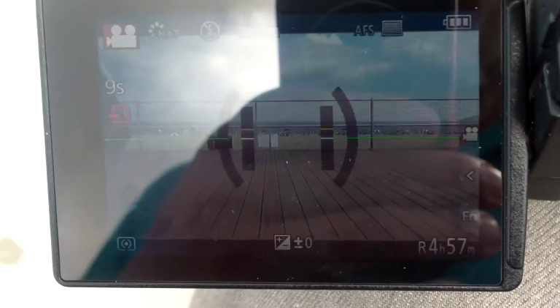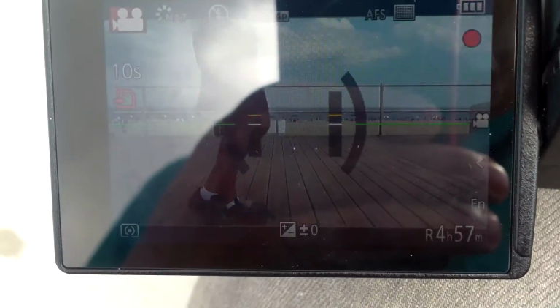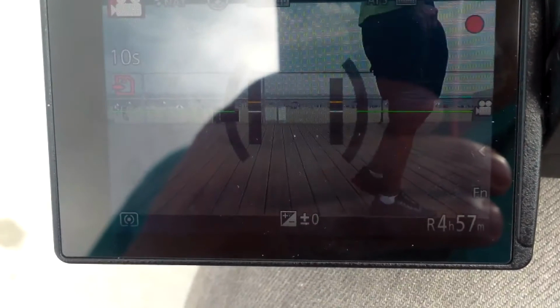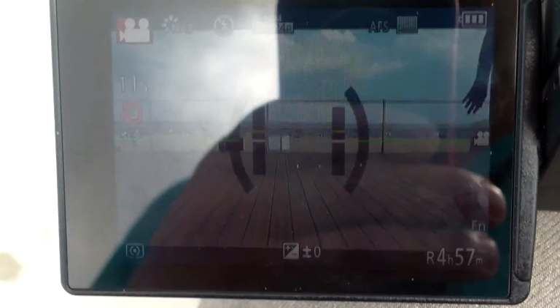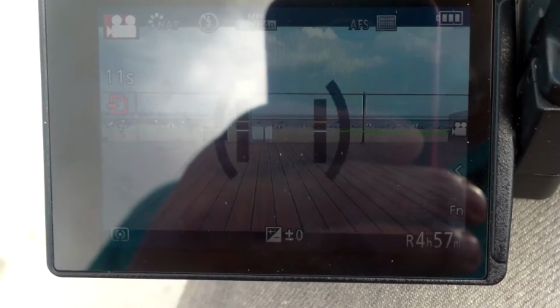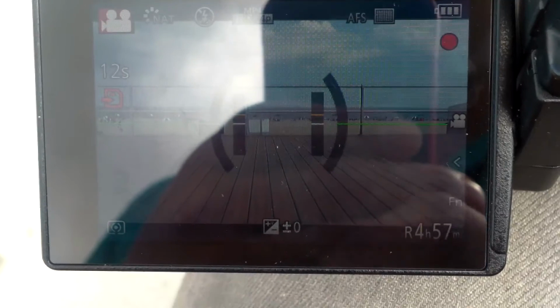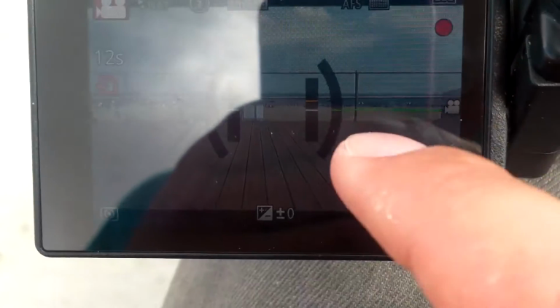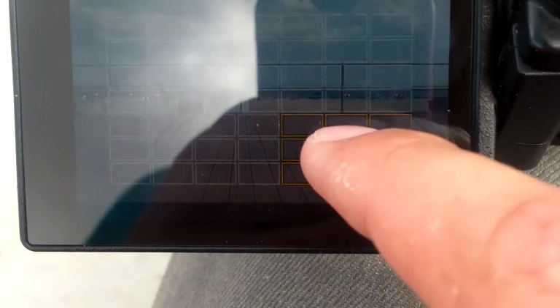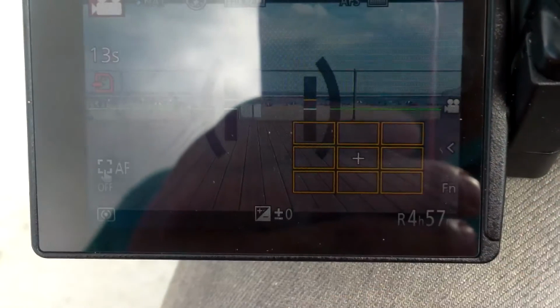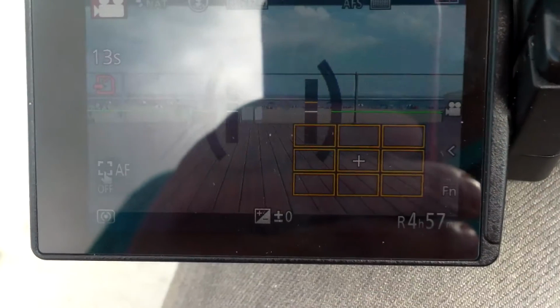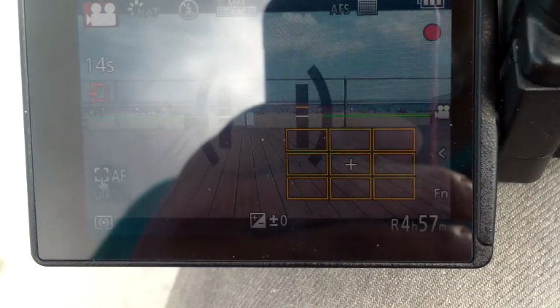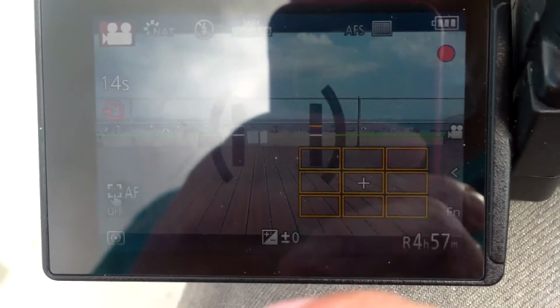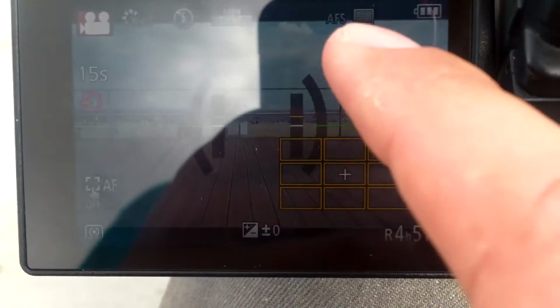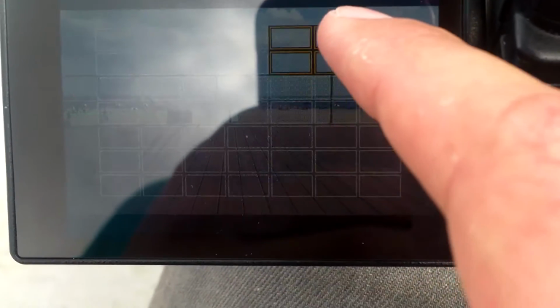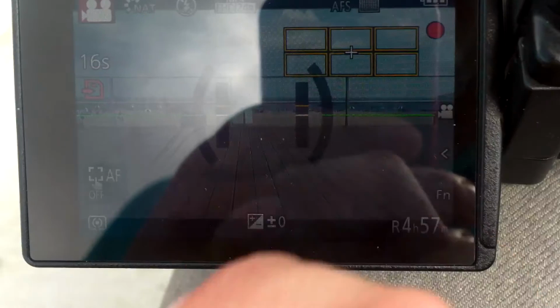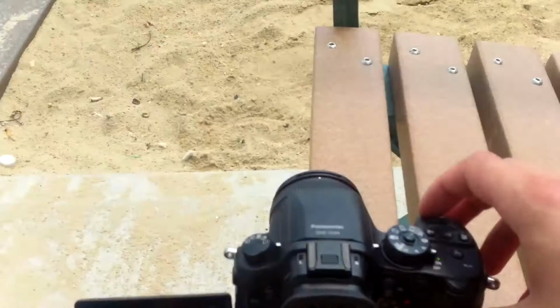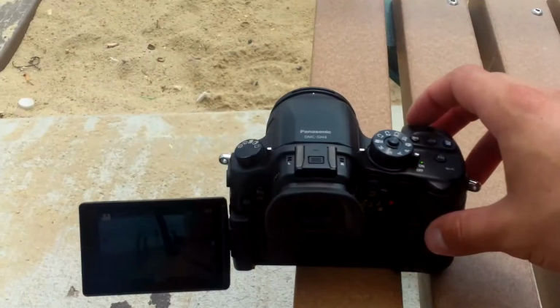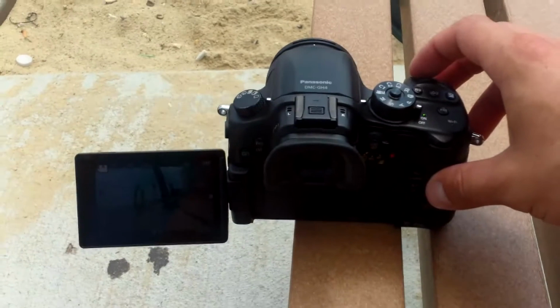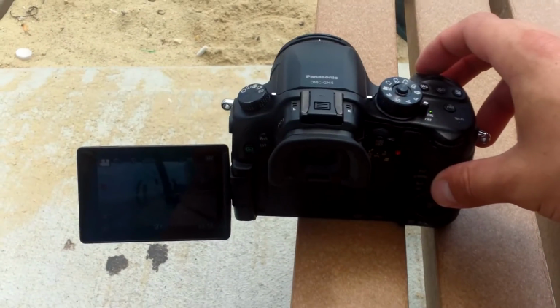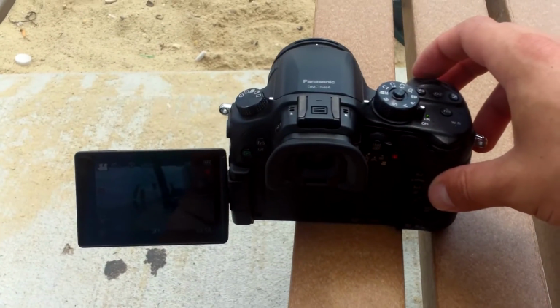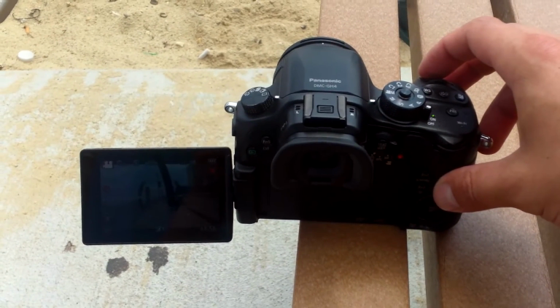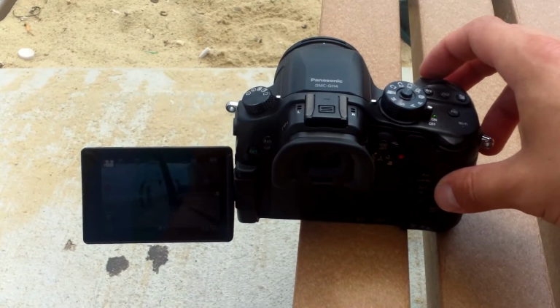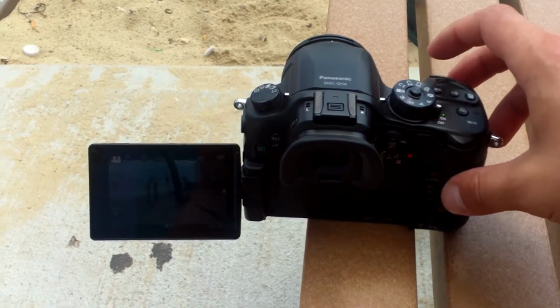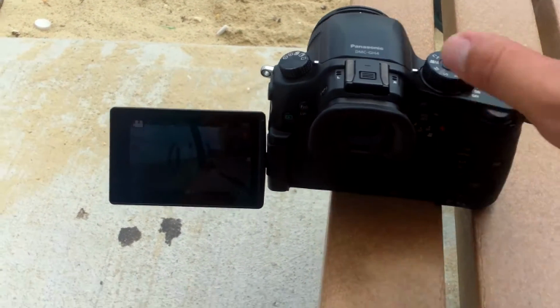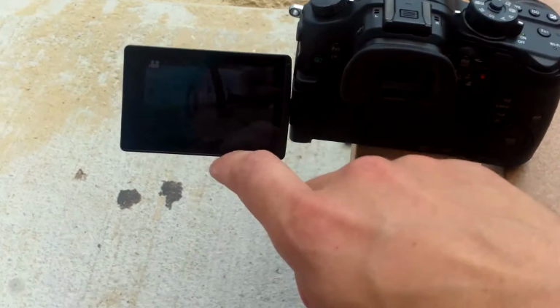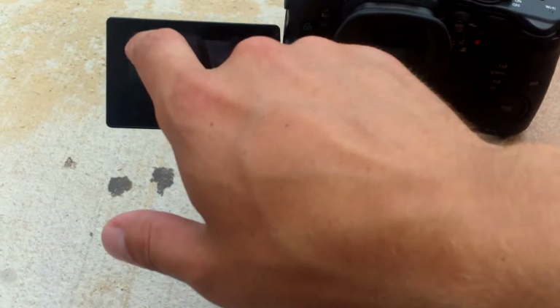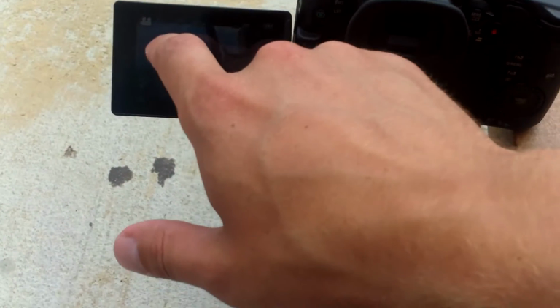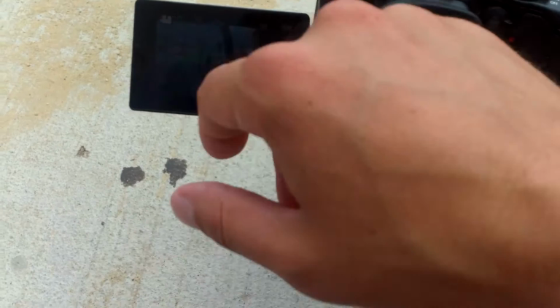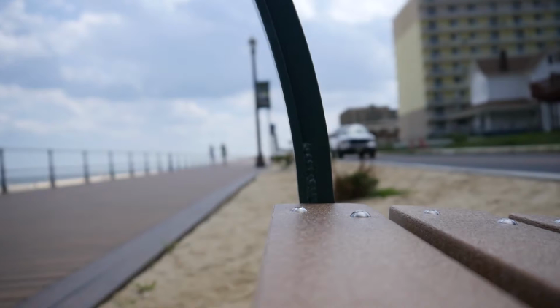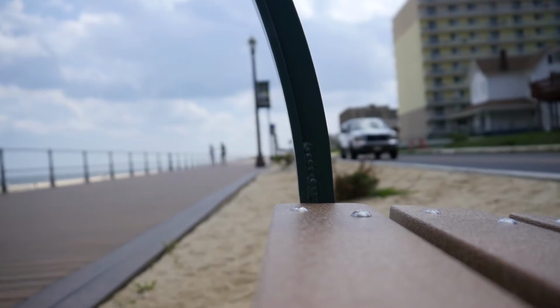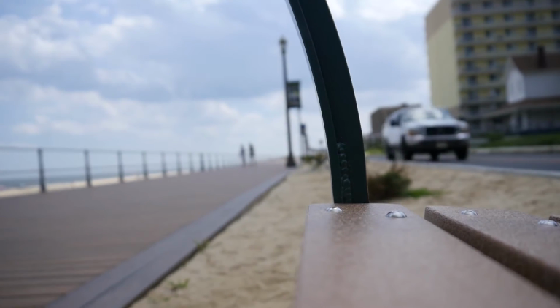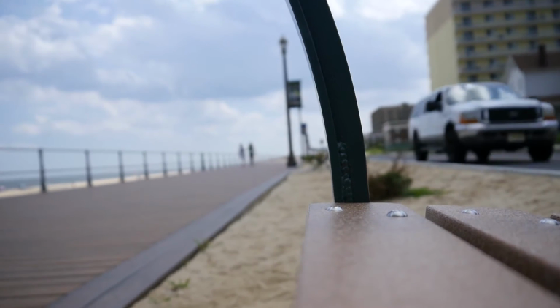One of my favorite features here — I can actually click on the screen to change the focus. It's just insane. I mean, how's this even possible?